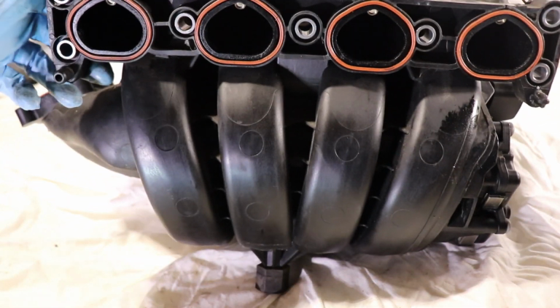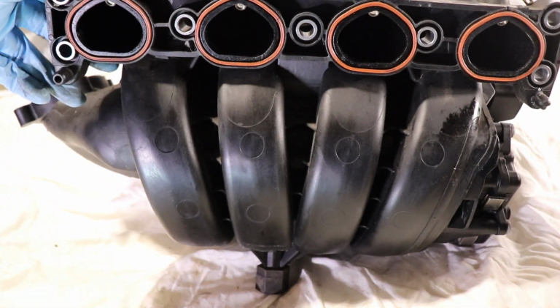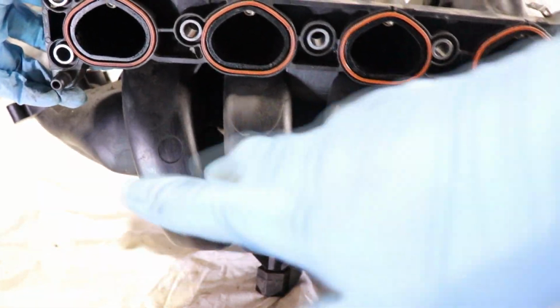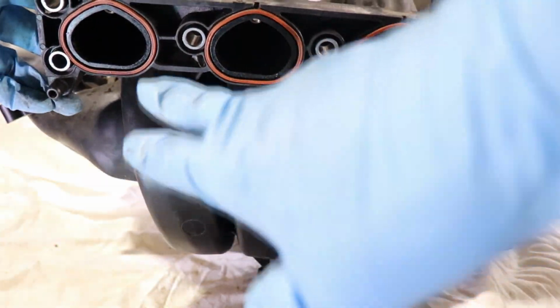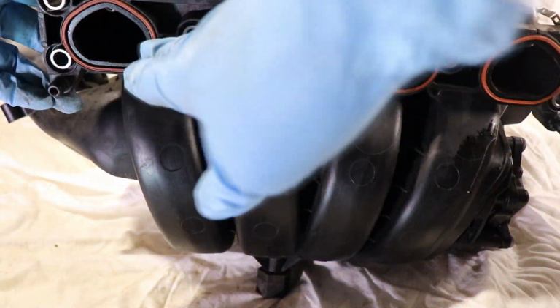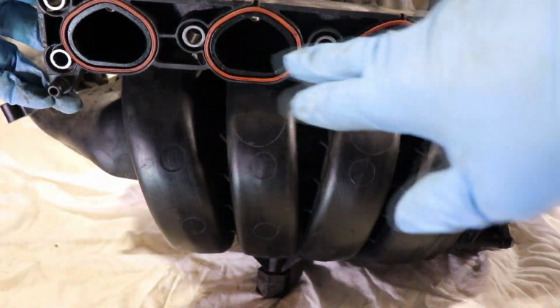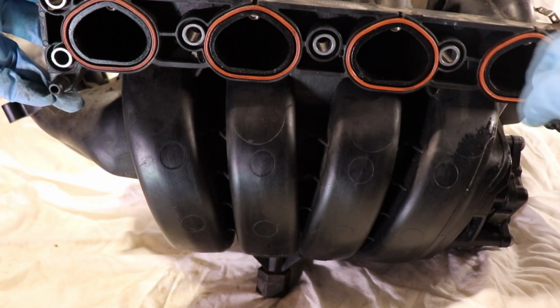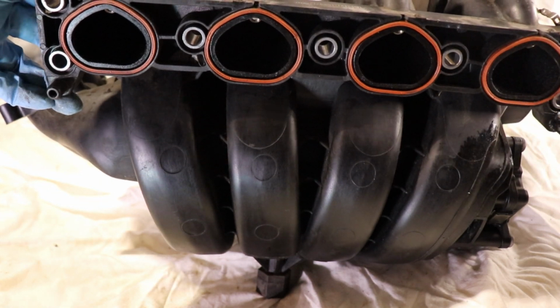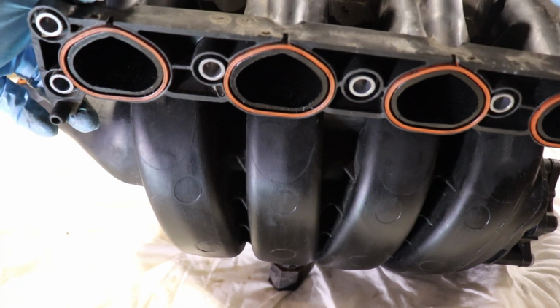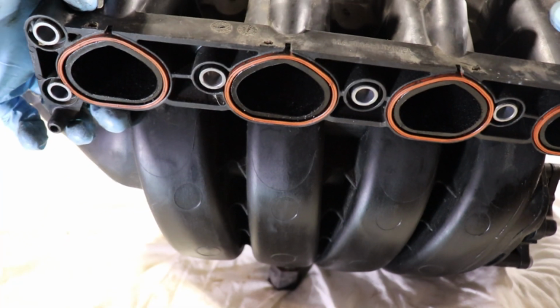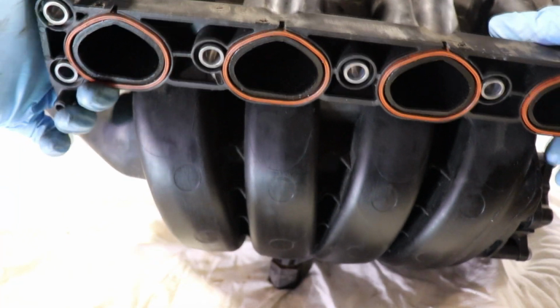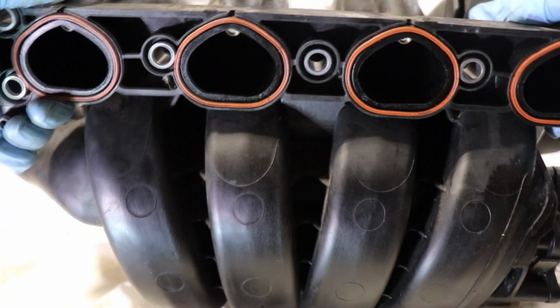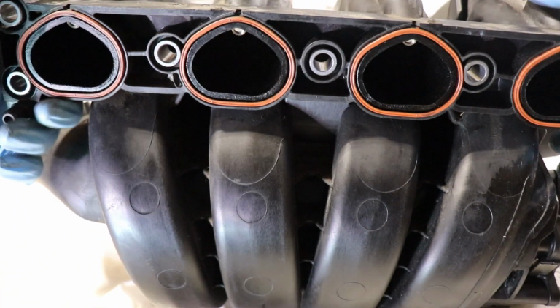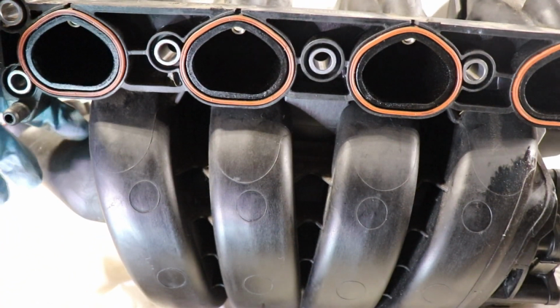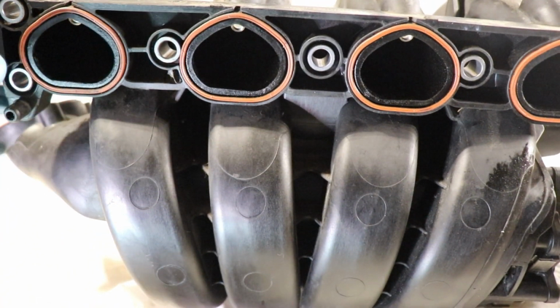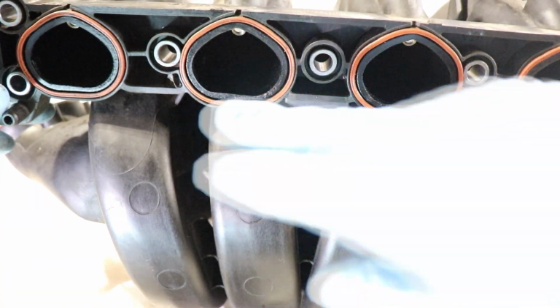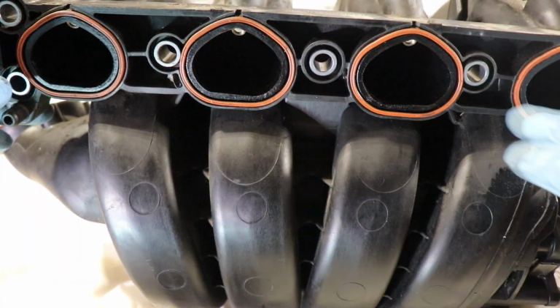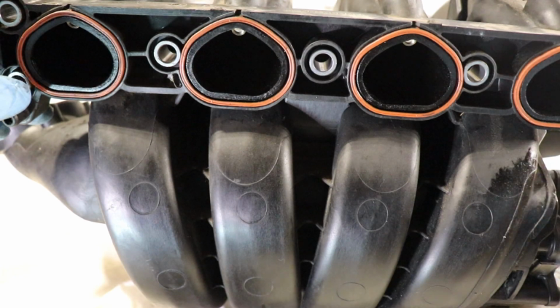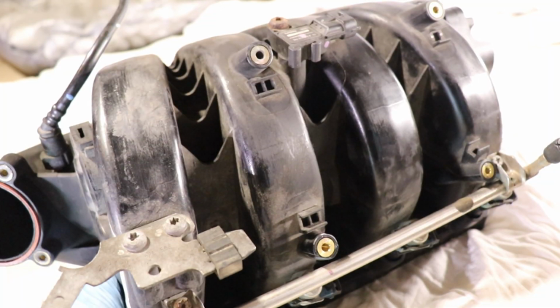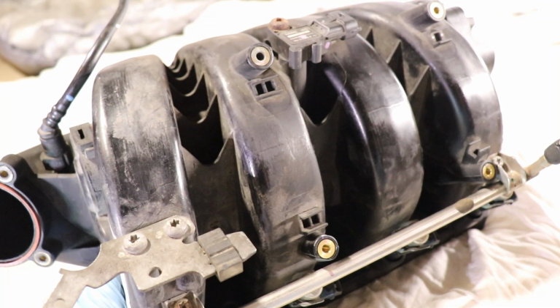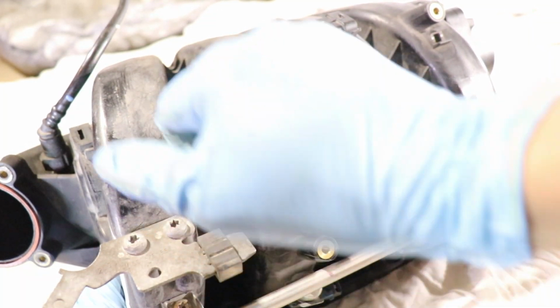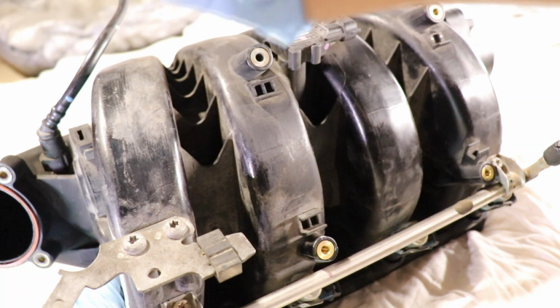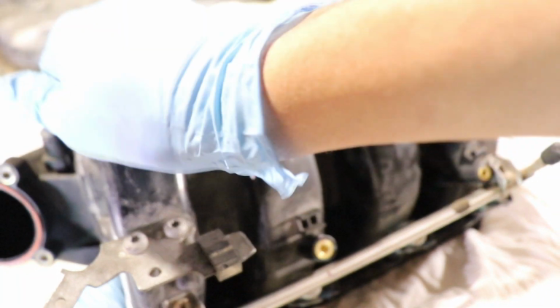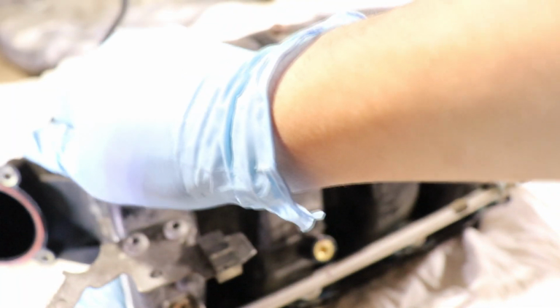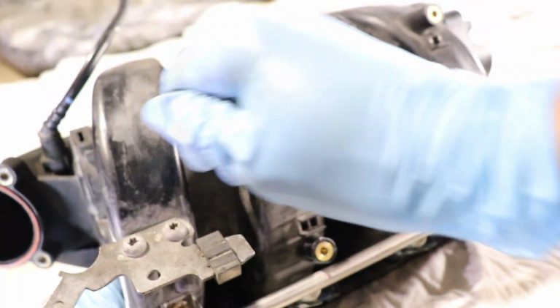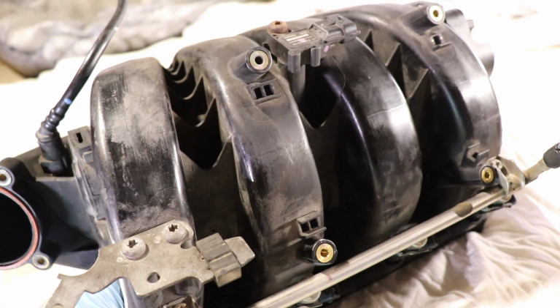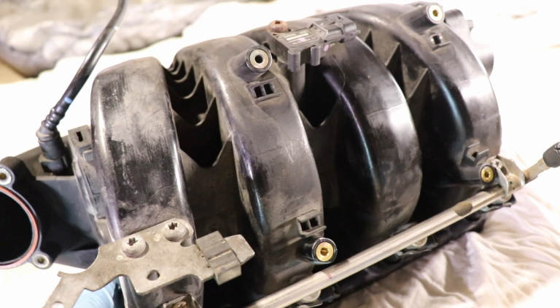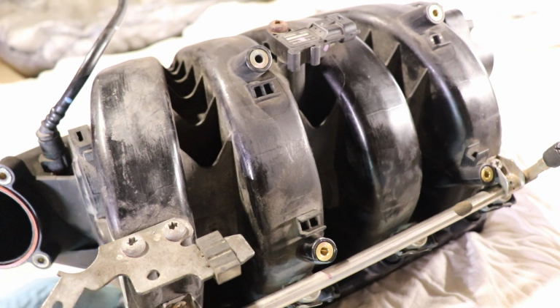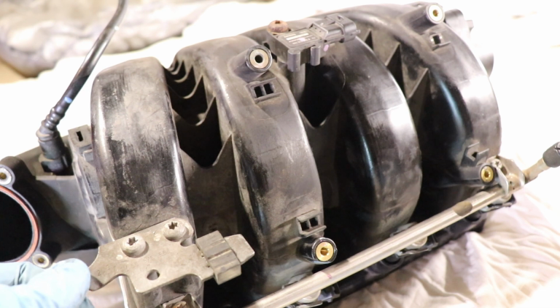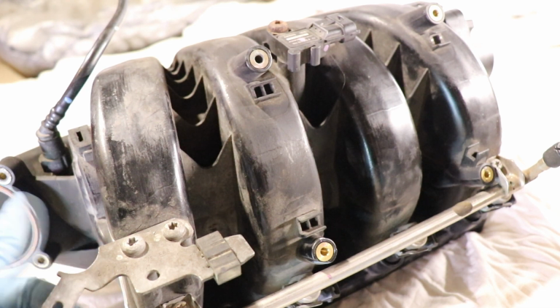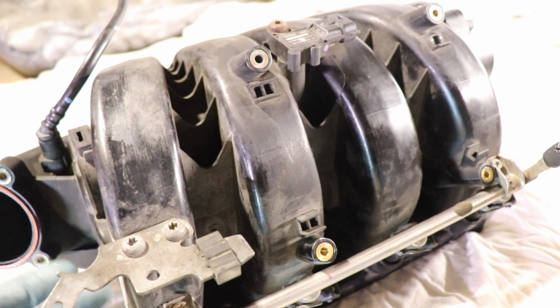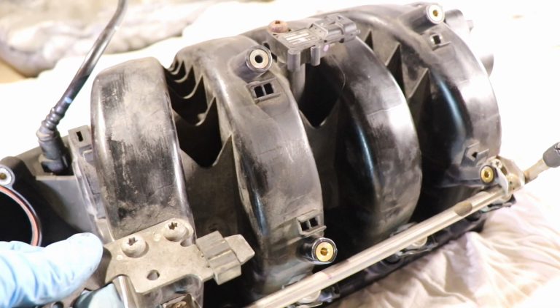These are the cylinder openings: 1, 2, 3, and 4. So this is an intake manifold for a 4-cylinder car because we have 4 ports. Most intake manifolds nowadays are made of a hard plastic, which is good for saving weight and cost.